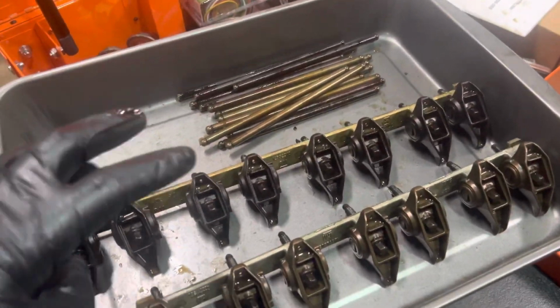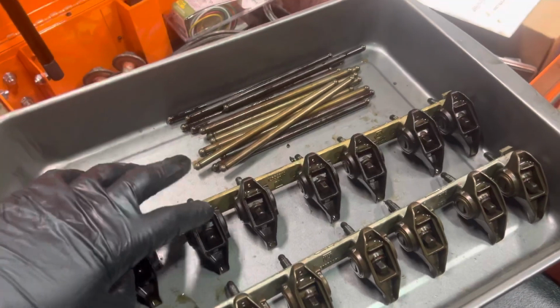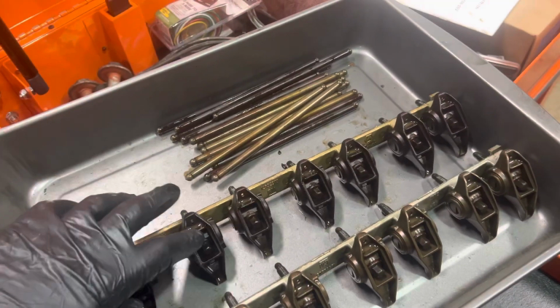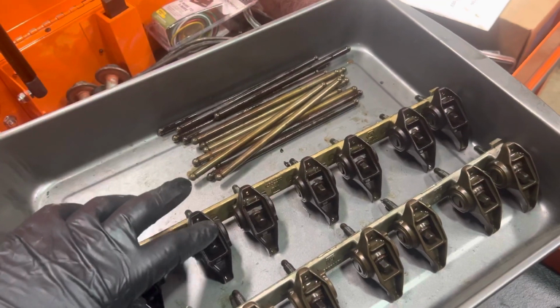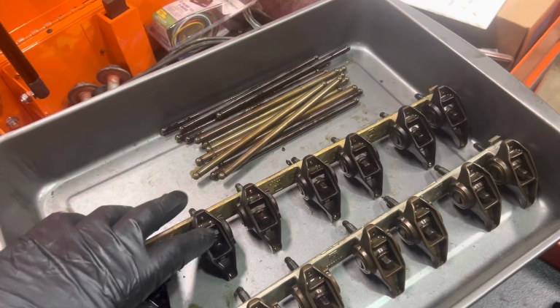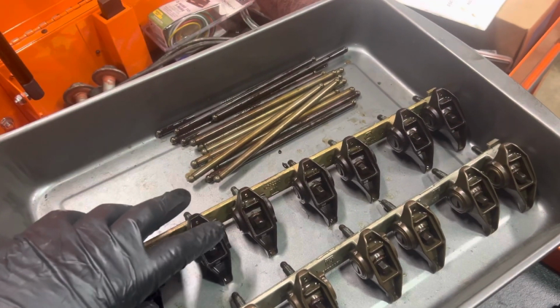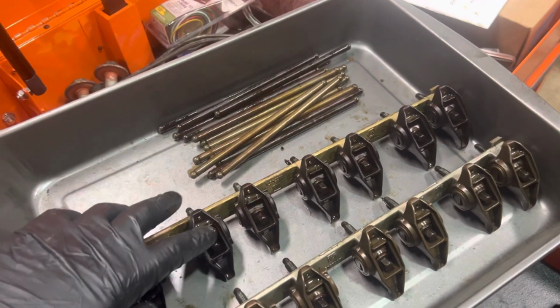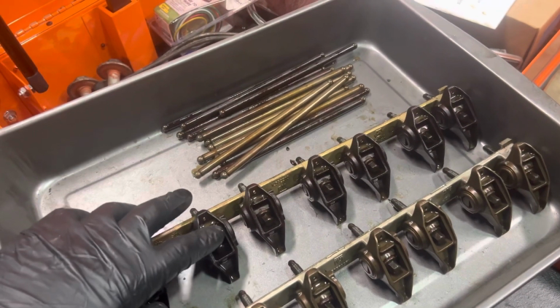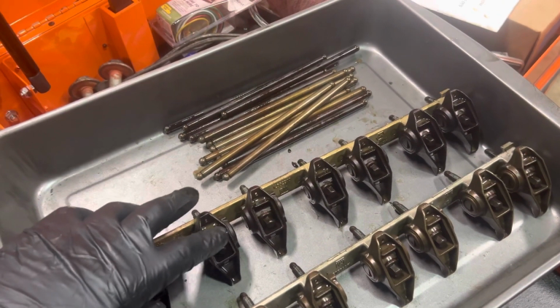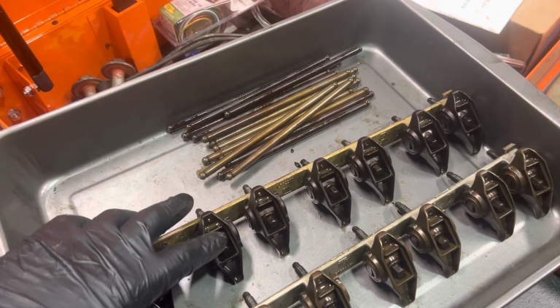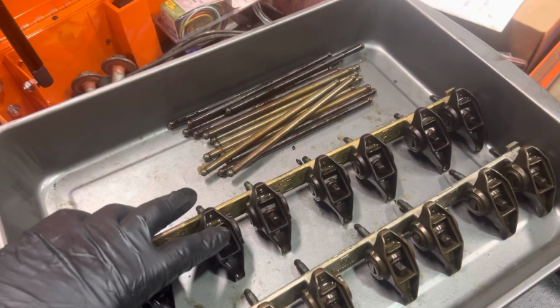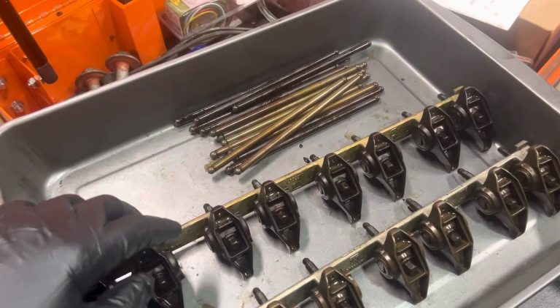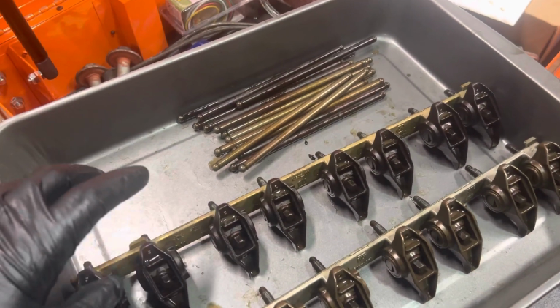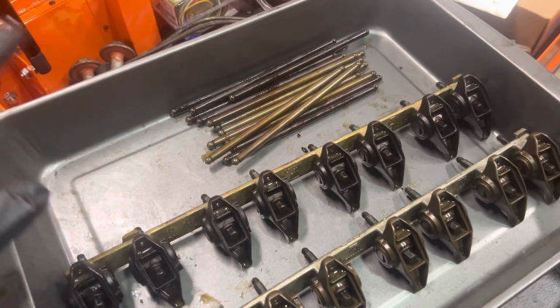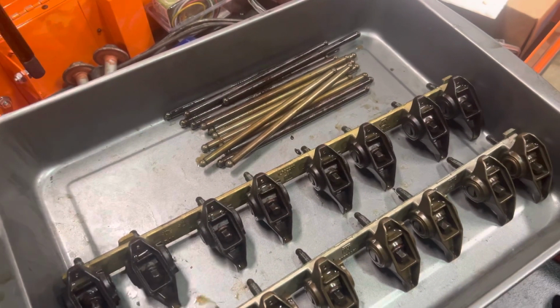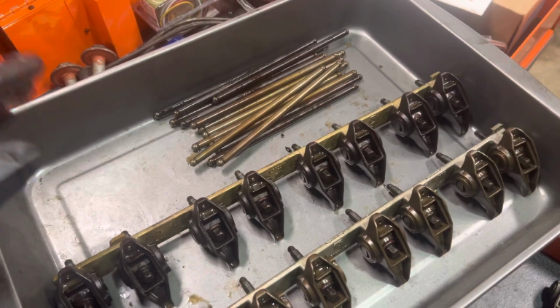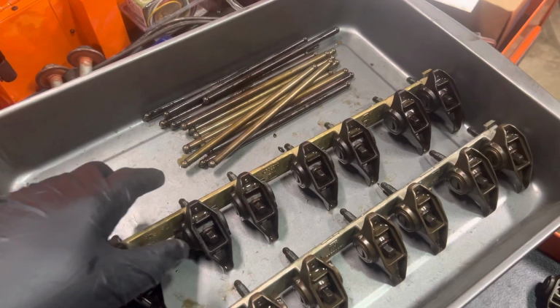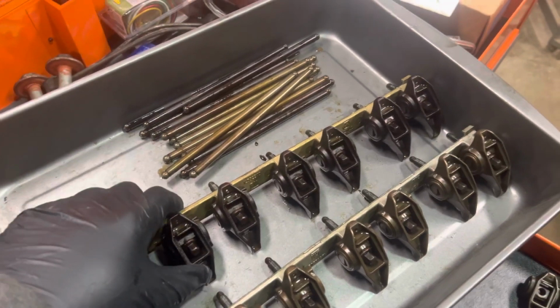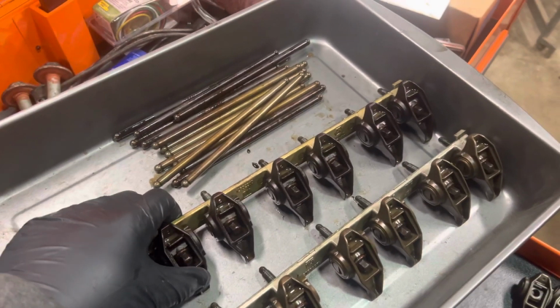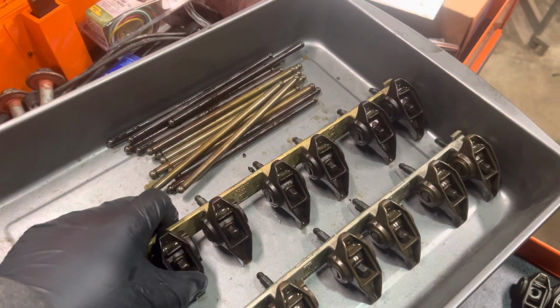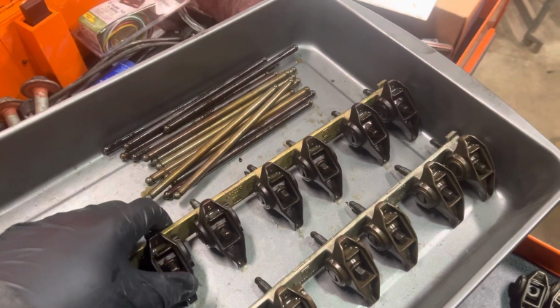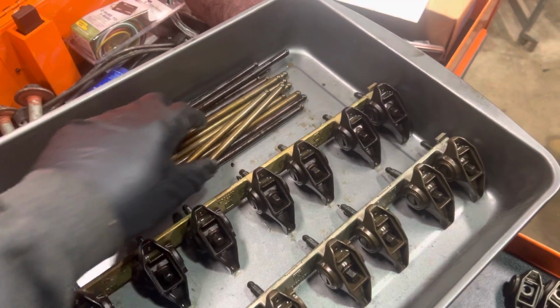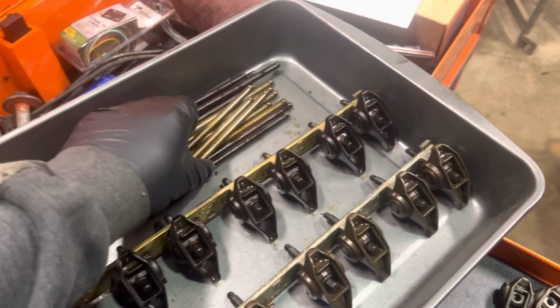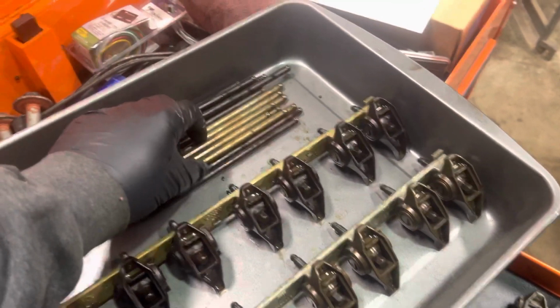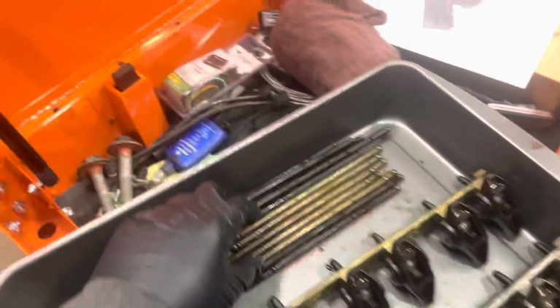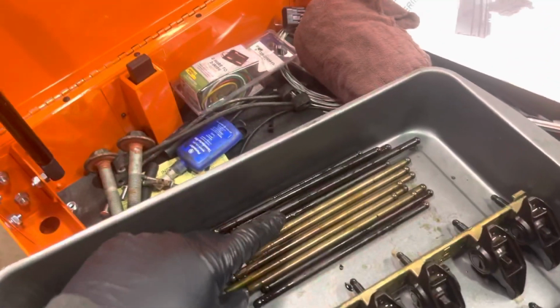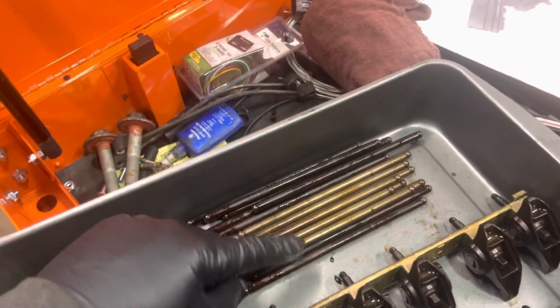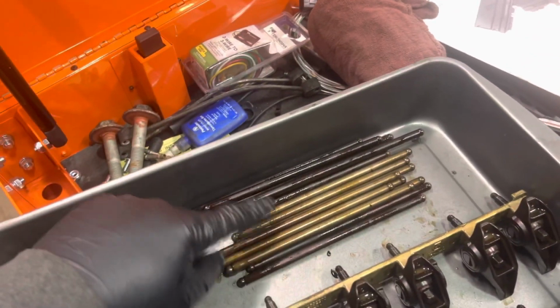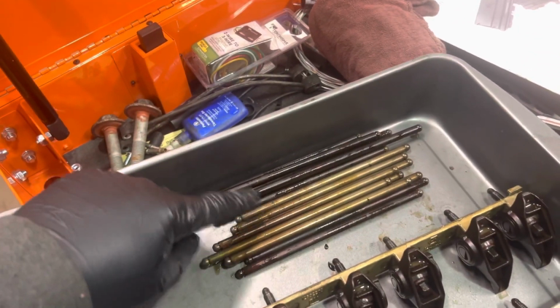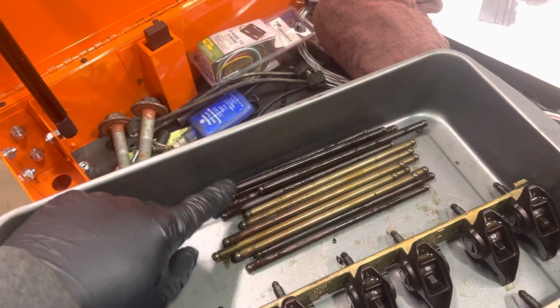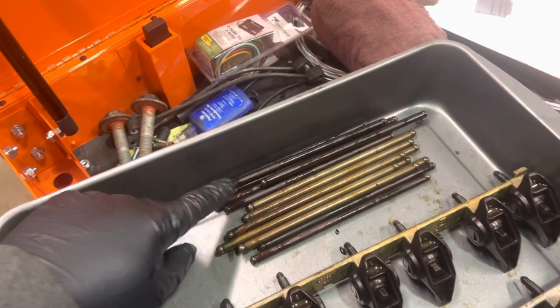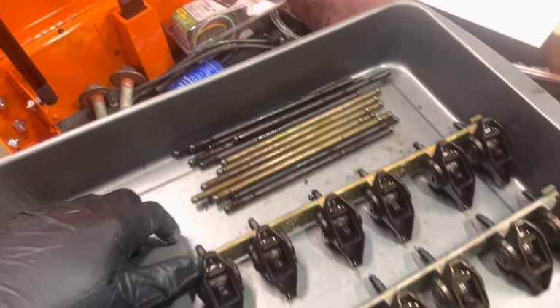always one side's darker, and this is the driver's side. I'm not sure why that is — that's just something I noticed. So you can obviously see which side these came from.